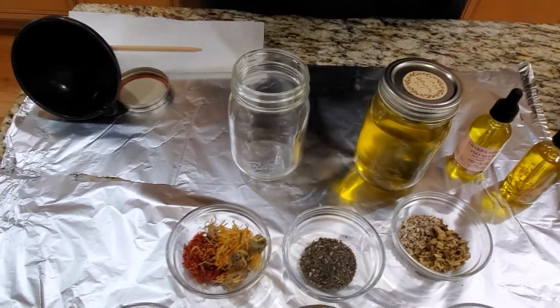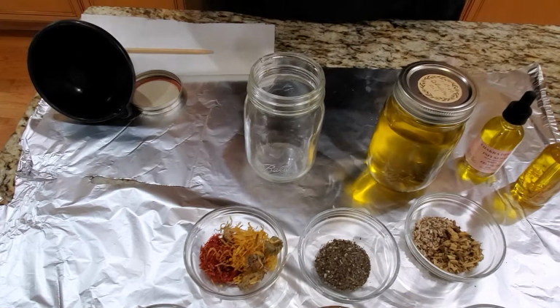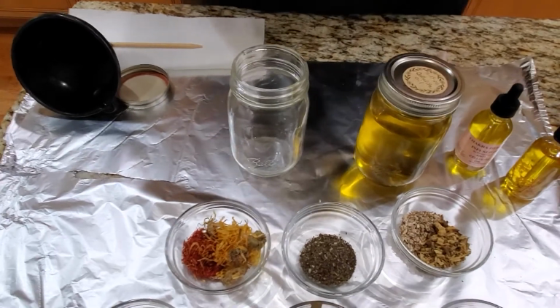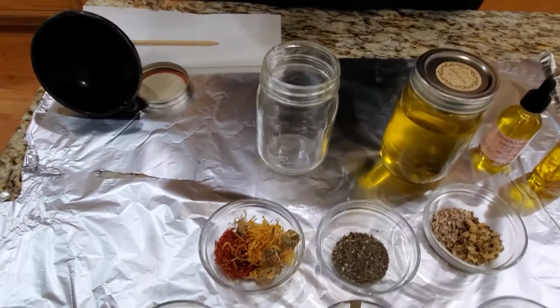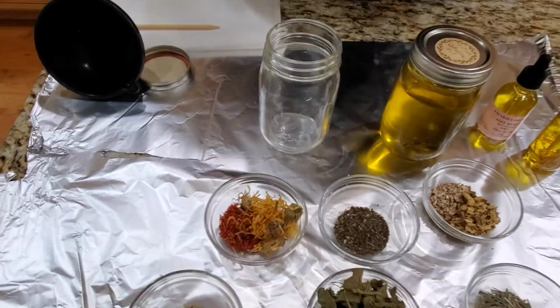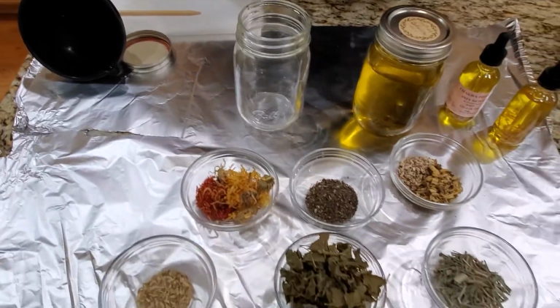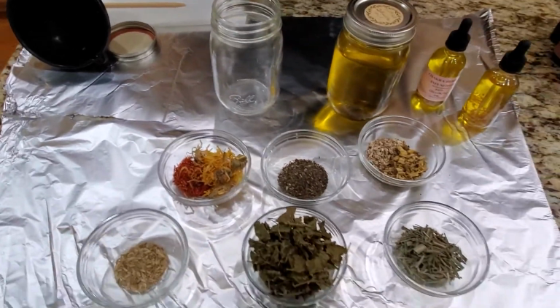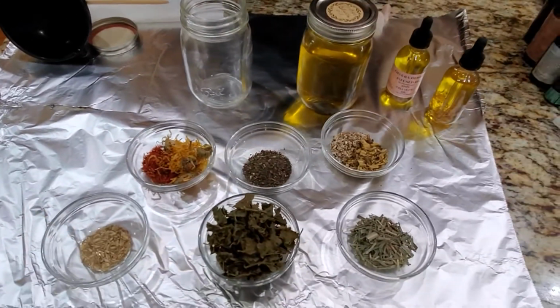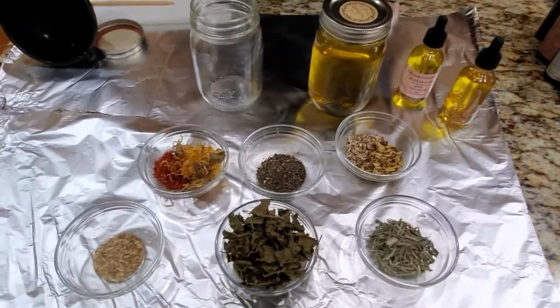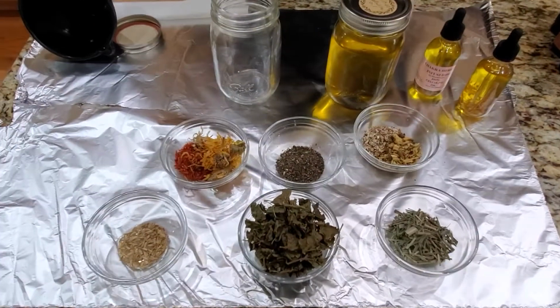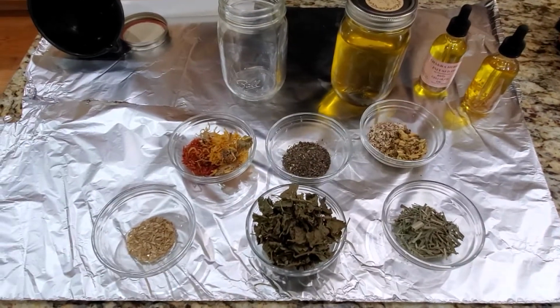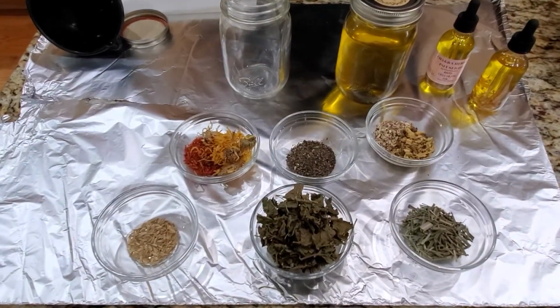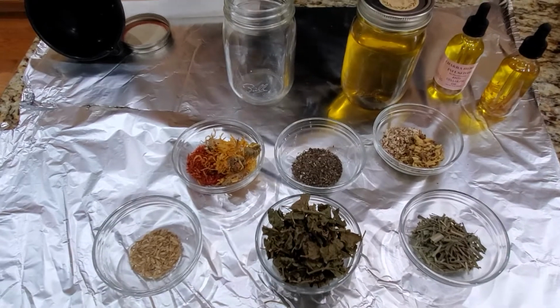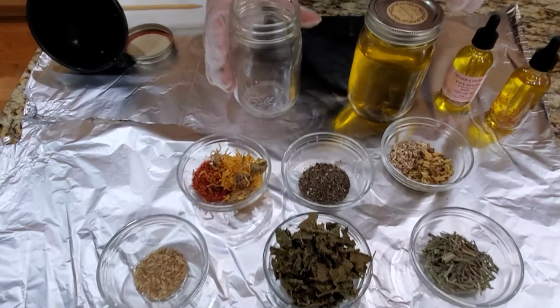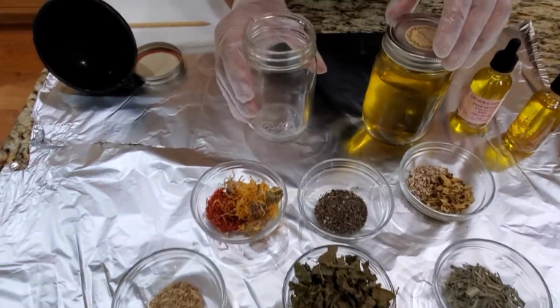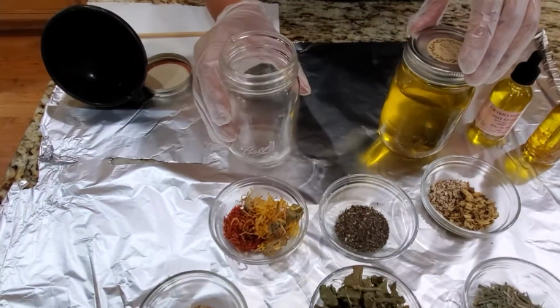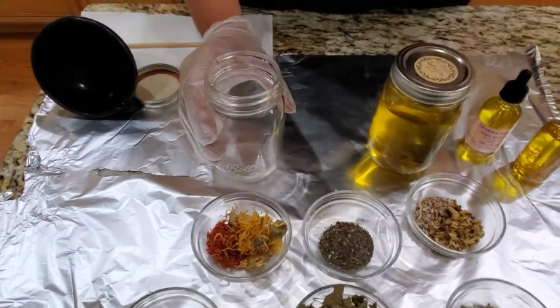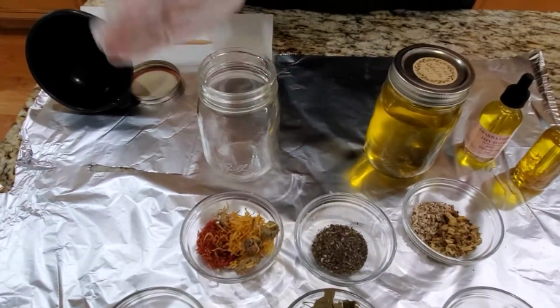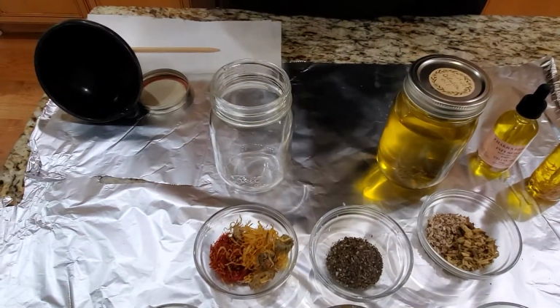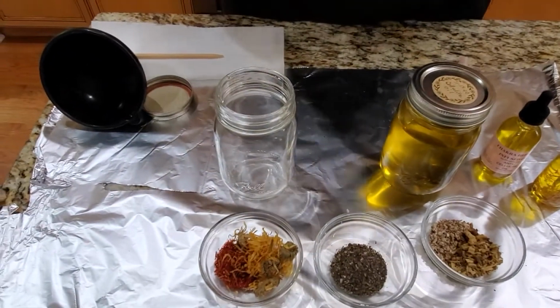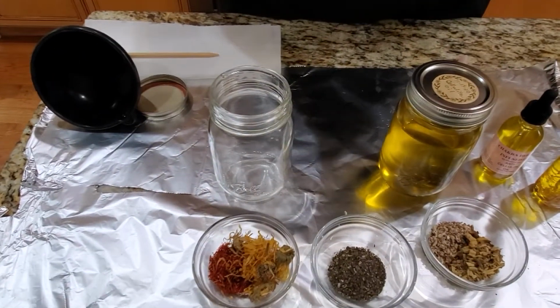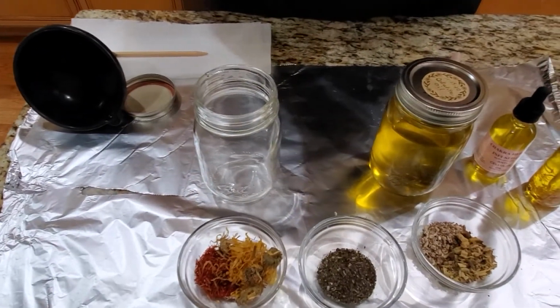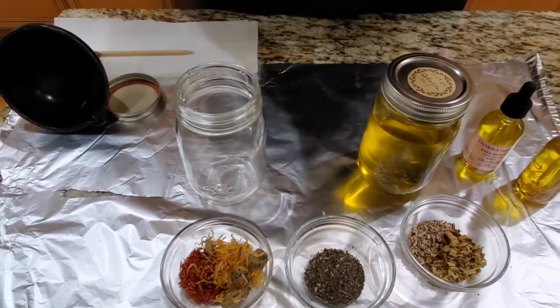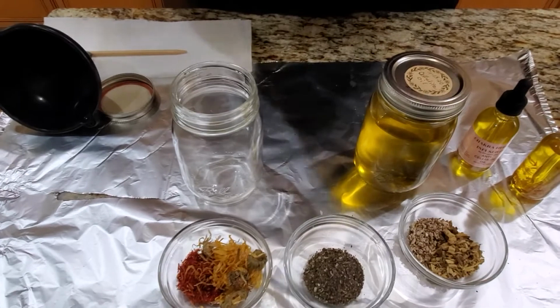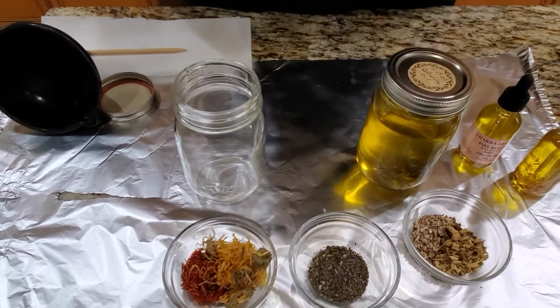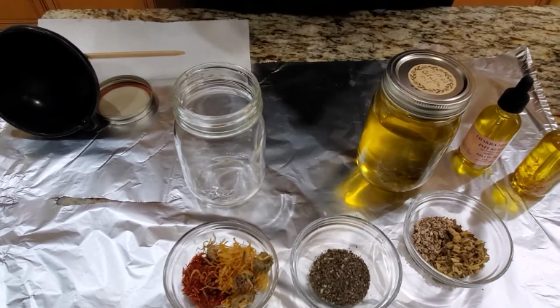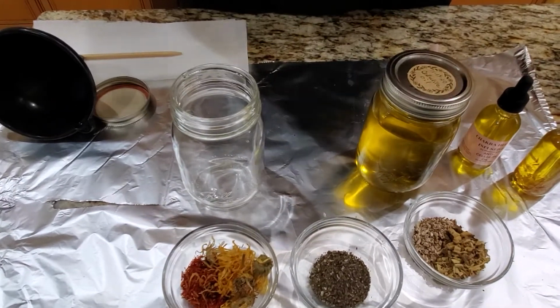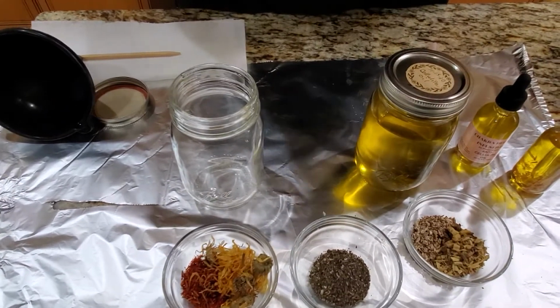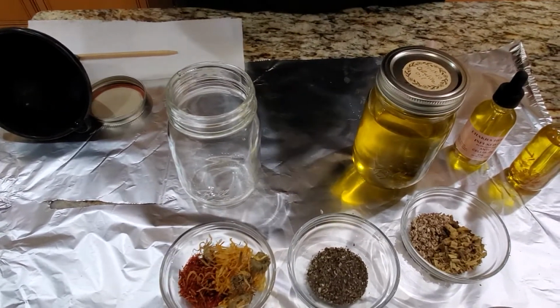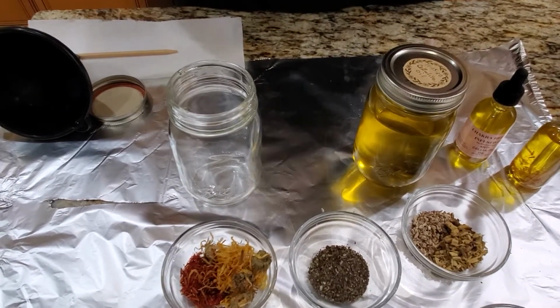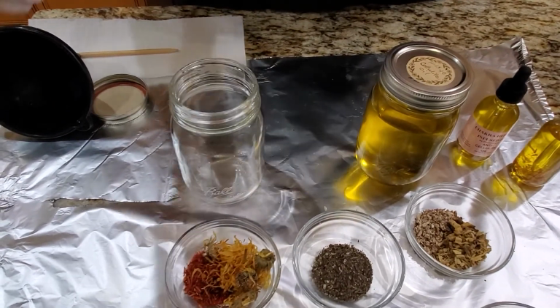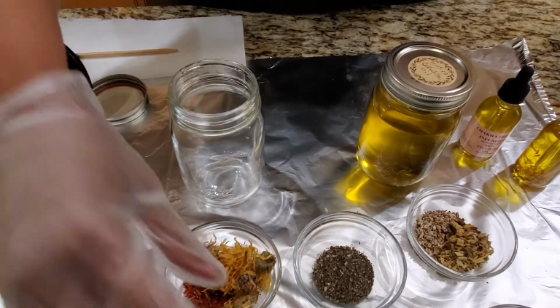We all know that cellulite and stretch marks affects everybody at some point in their life. I used to think you had to be obese to get it, but you don't. You can be slim and it affects everyone — it does not discriminate, trust me.